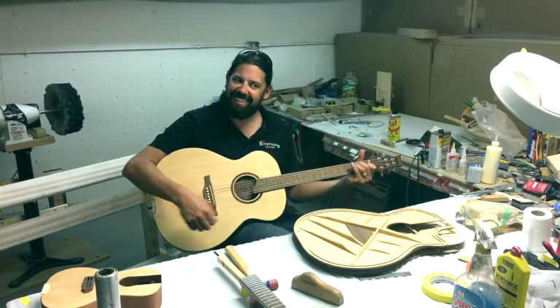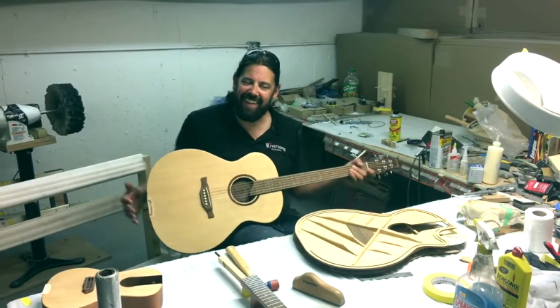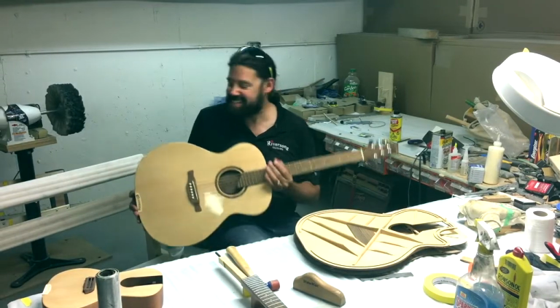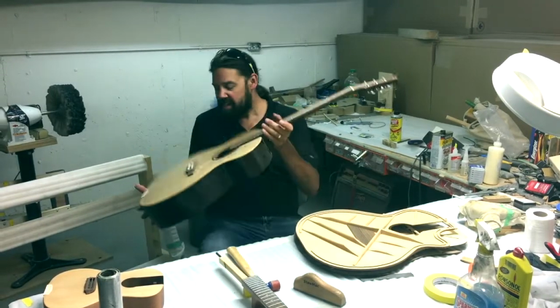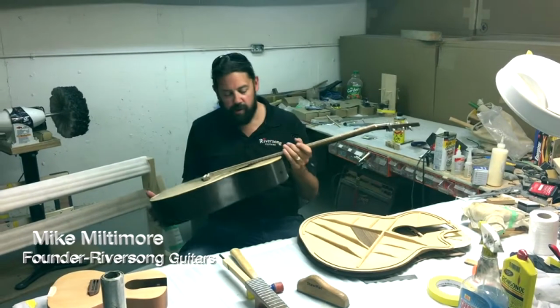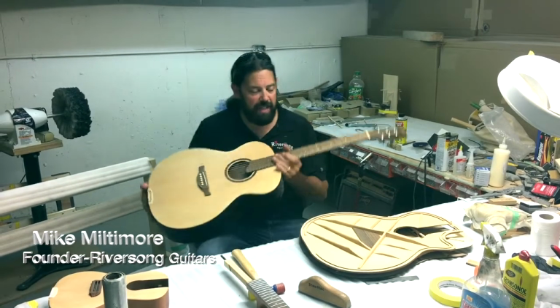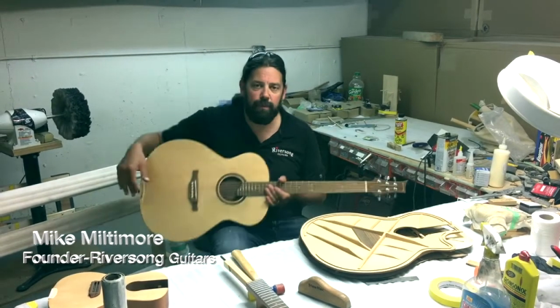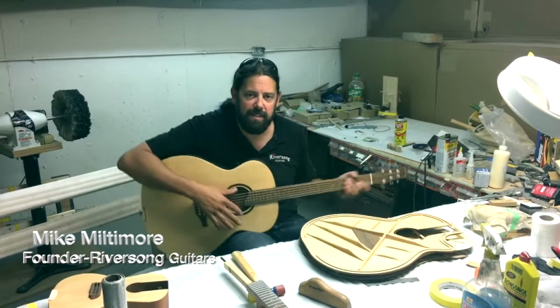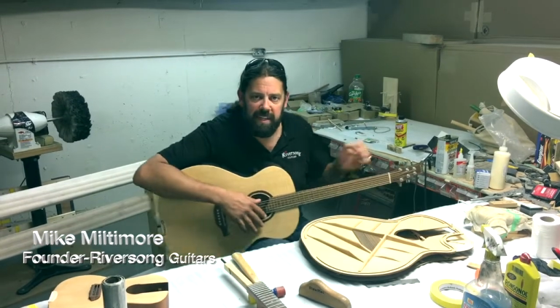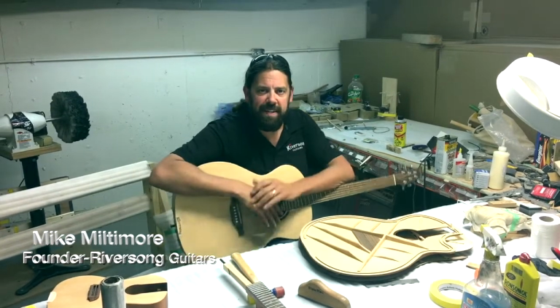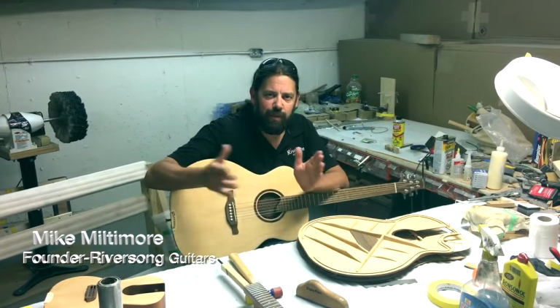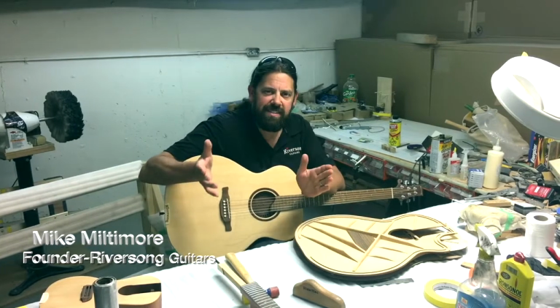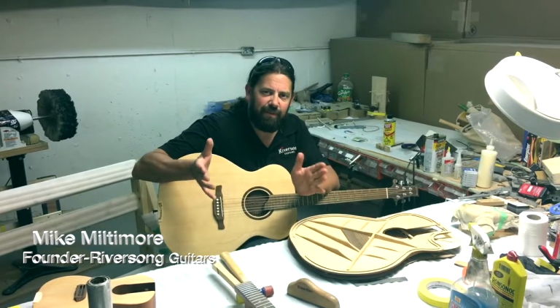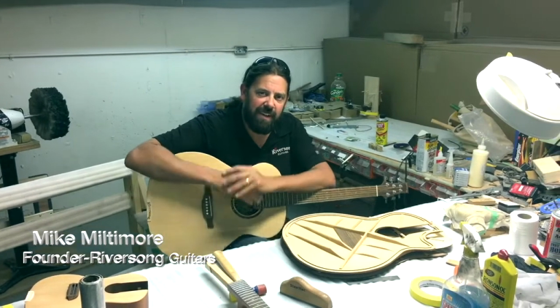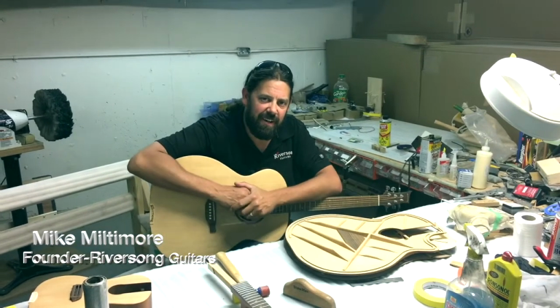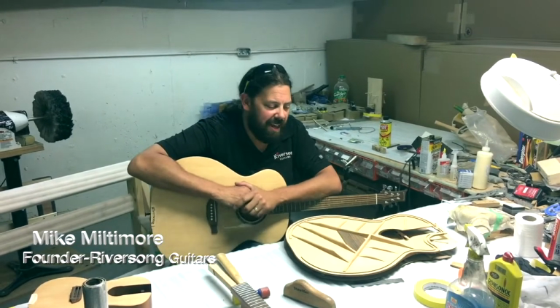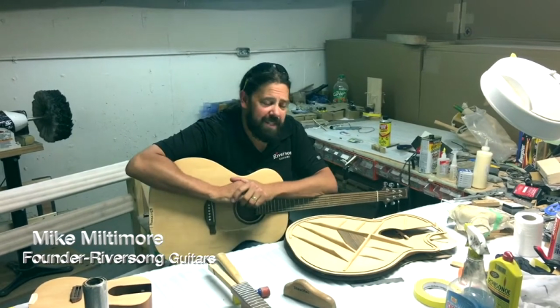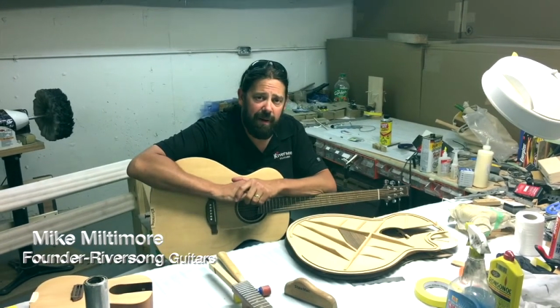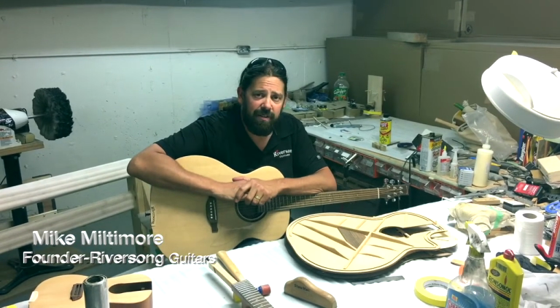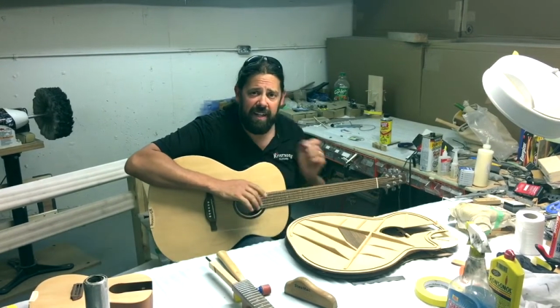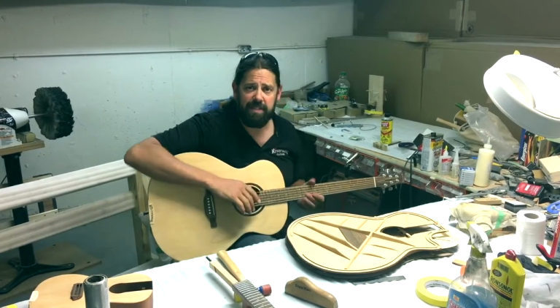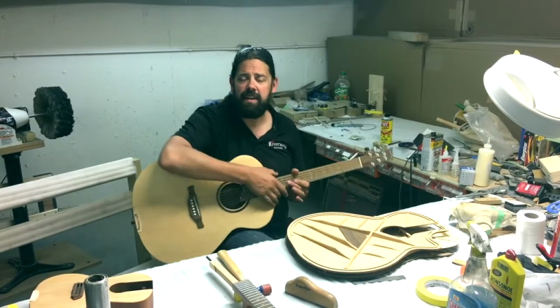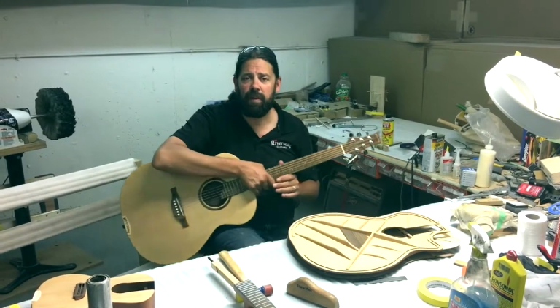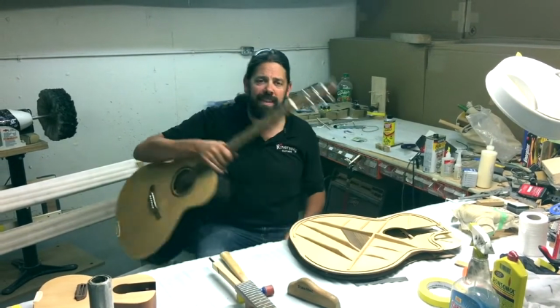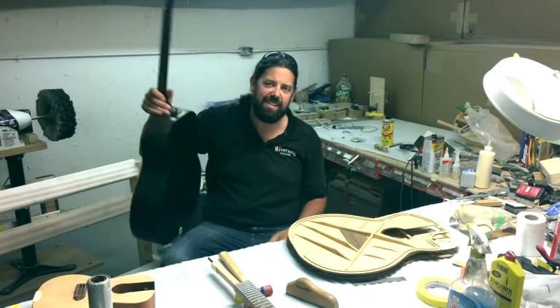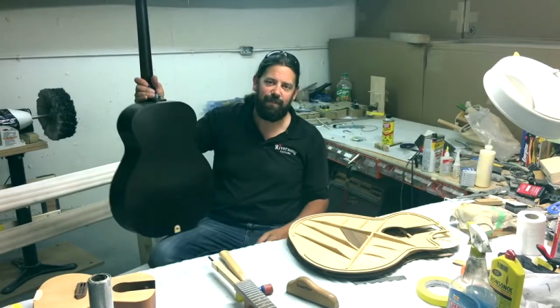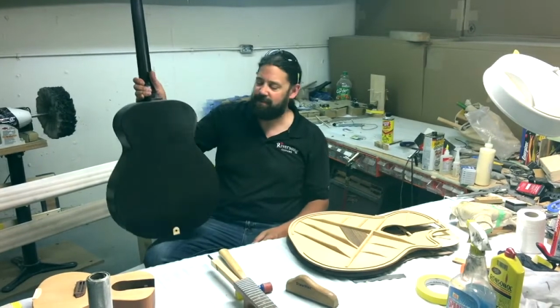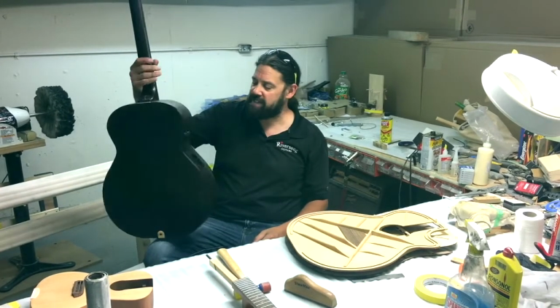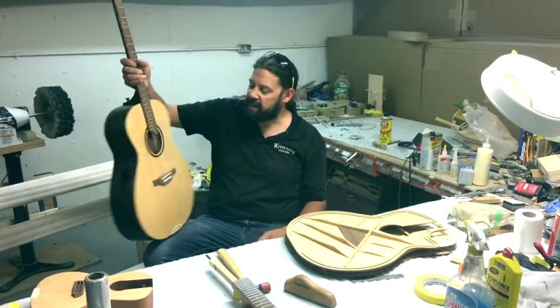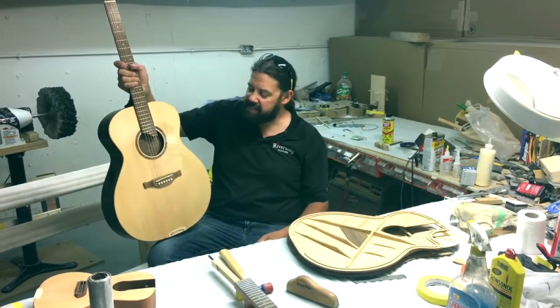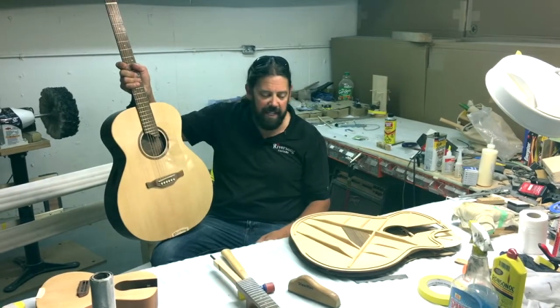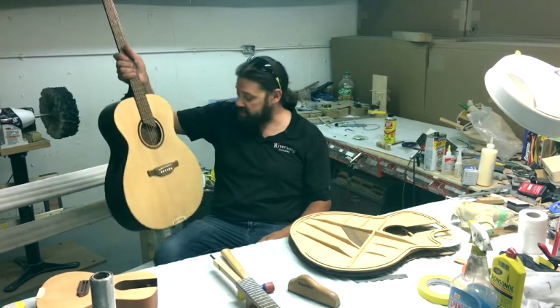Hey guys, so today this is part of the 26 reasons to love Riversong guitars. I want to tell you about our new Skeletized Bracing and really what it does for you for the sound.